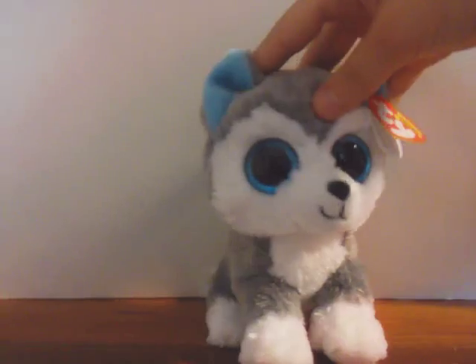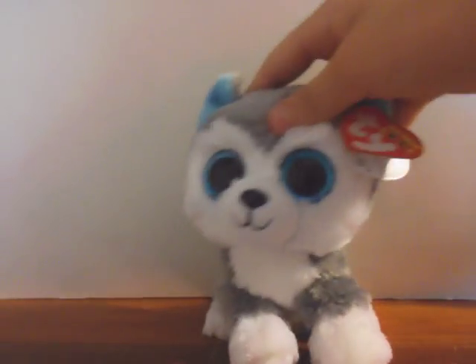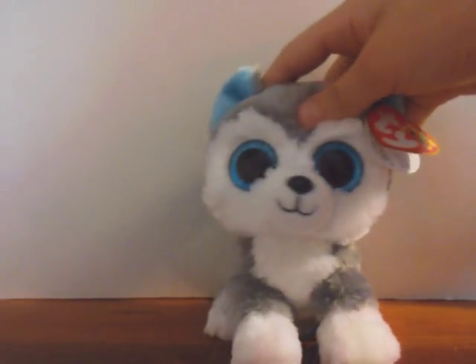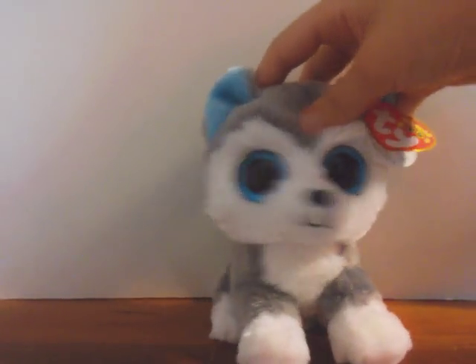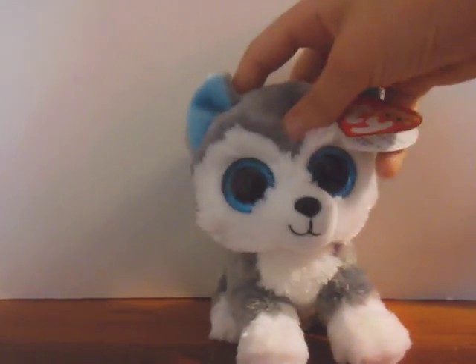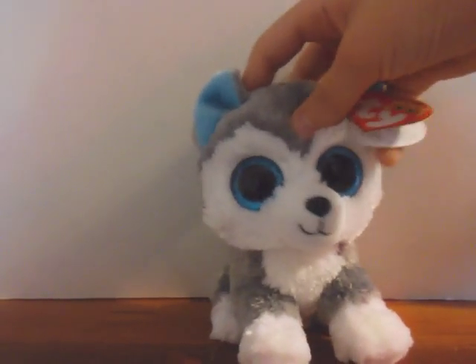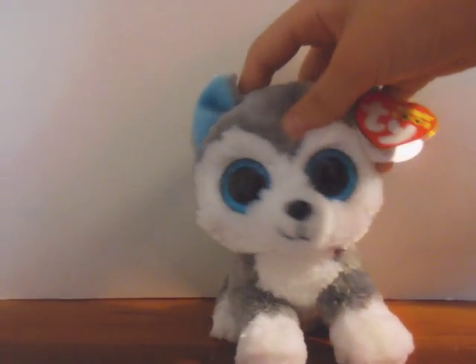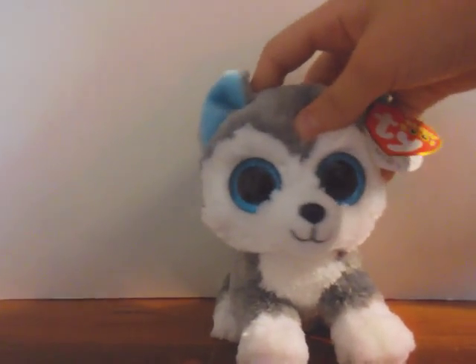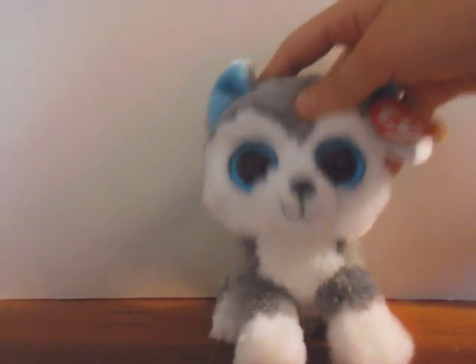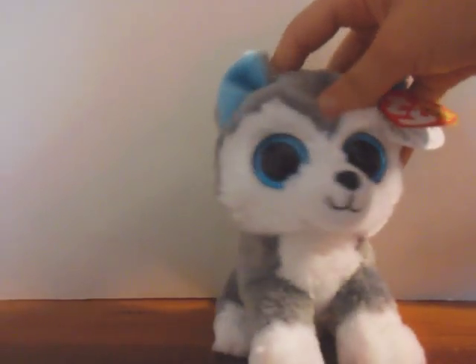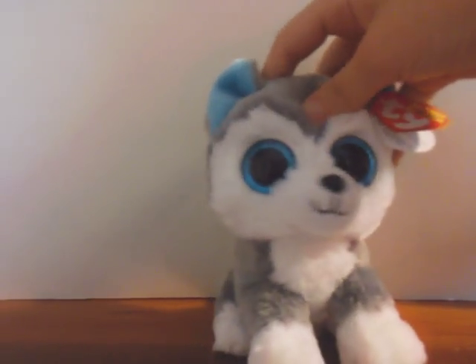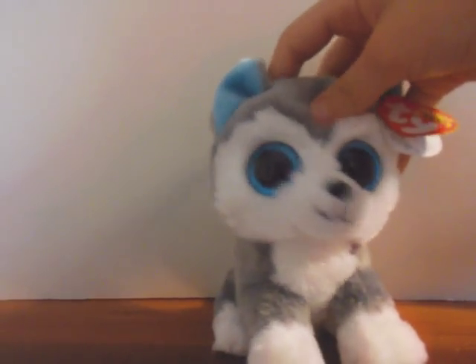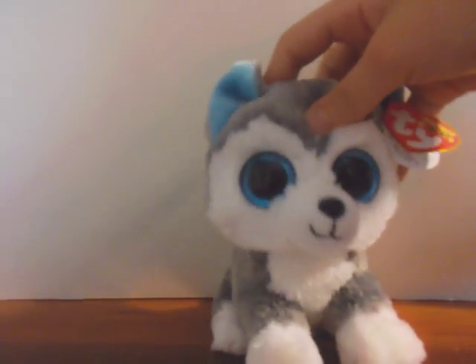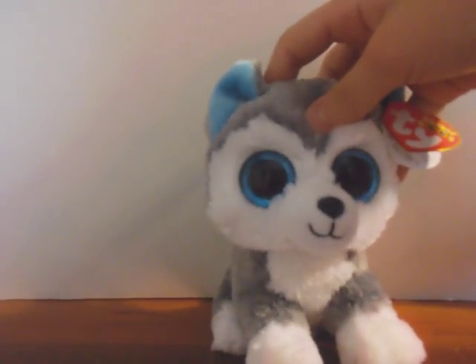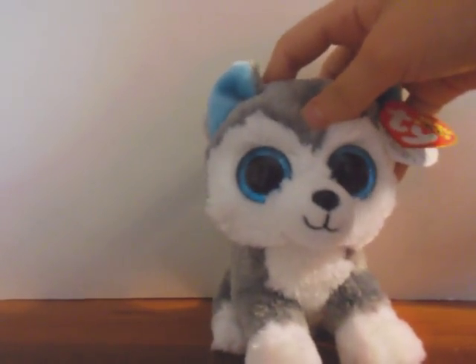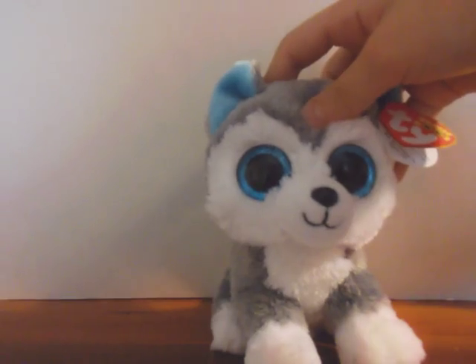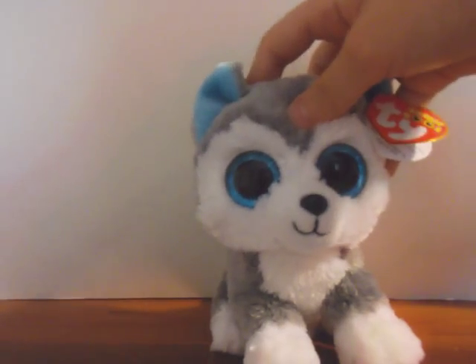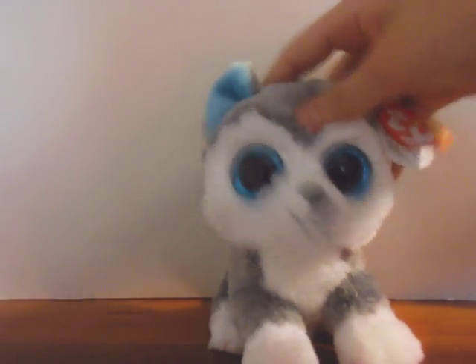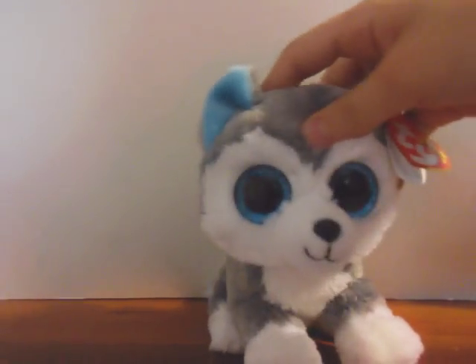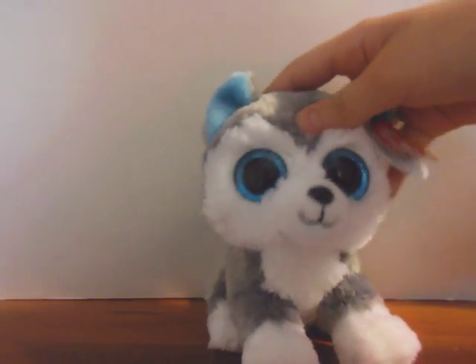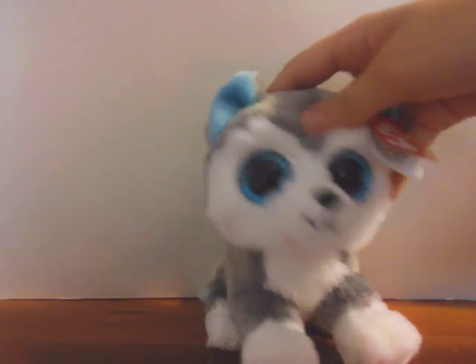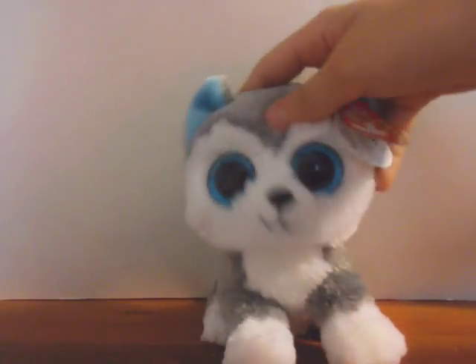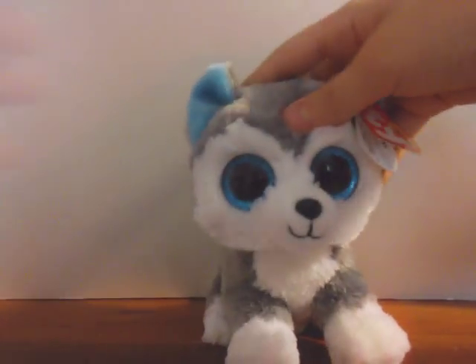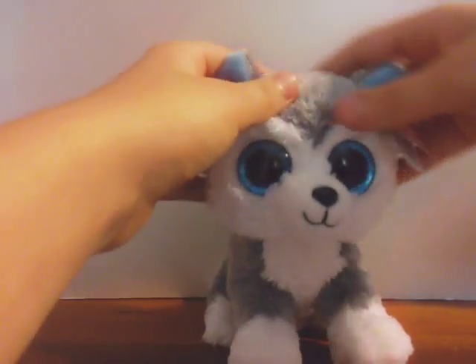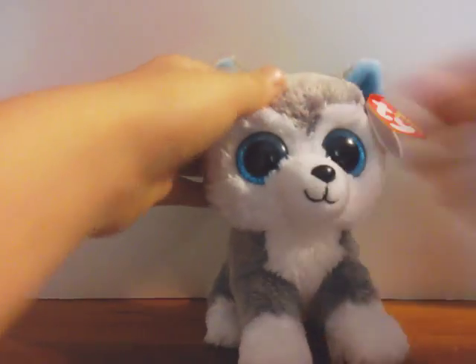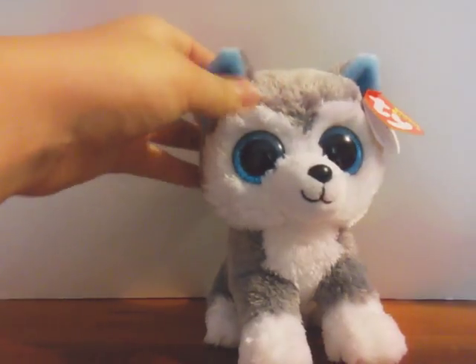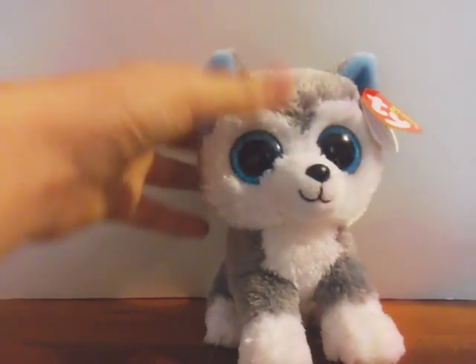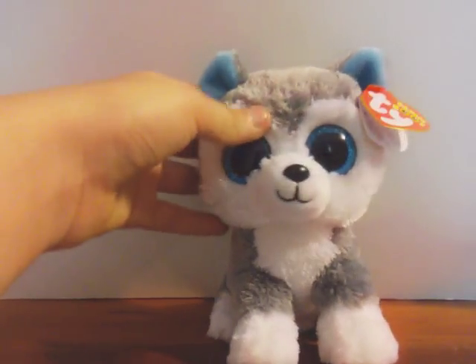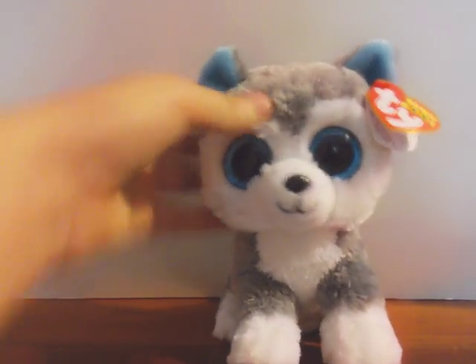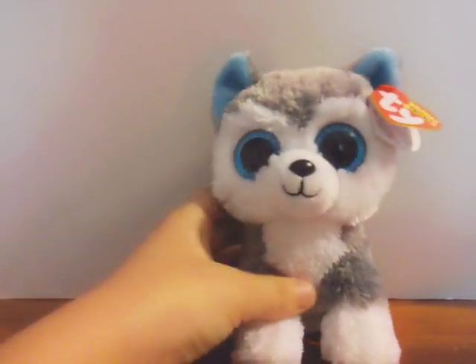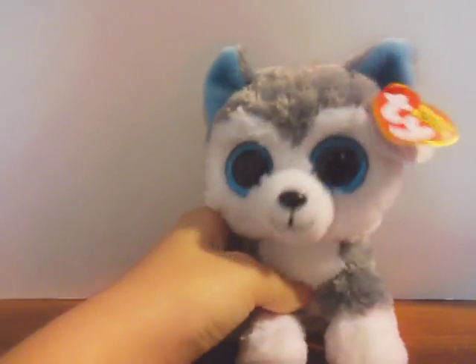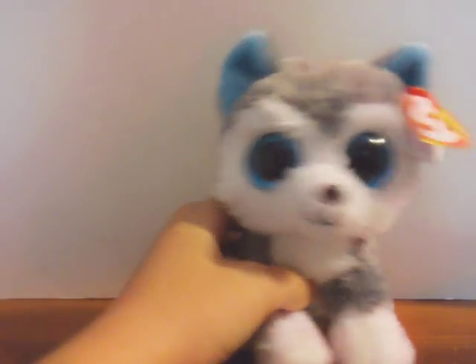Hey Slush Puppies, it's Allie here, and today I'm going to be showing you my Beanie Boo collection so far. Currently, I have 44 Beanie Boos. Anyway, let's get started.